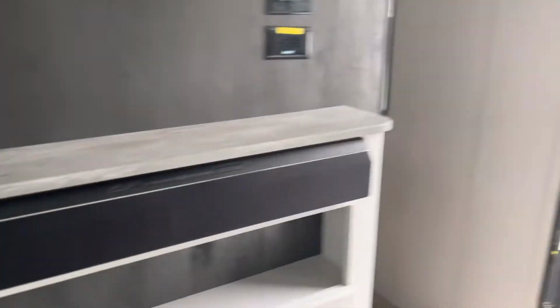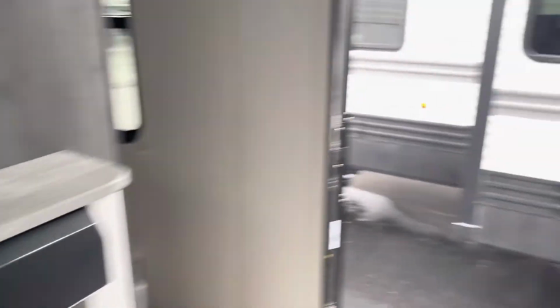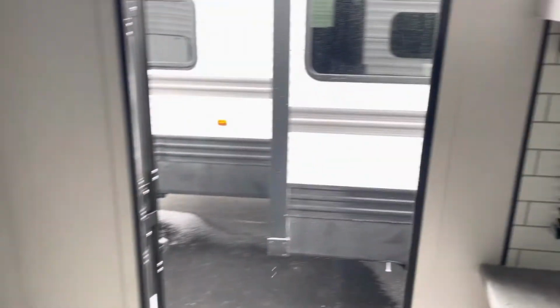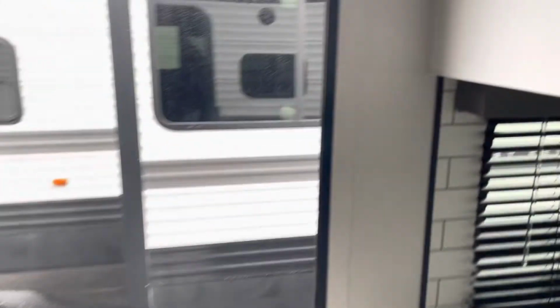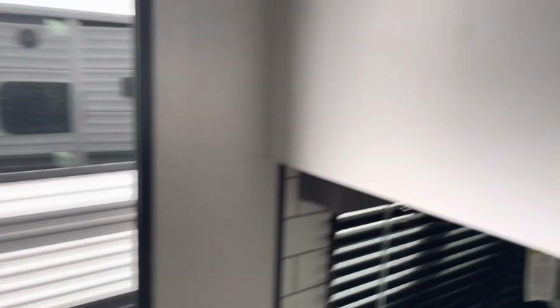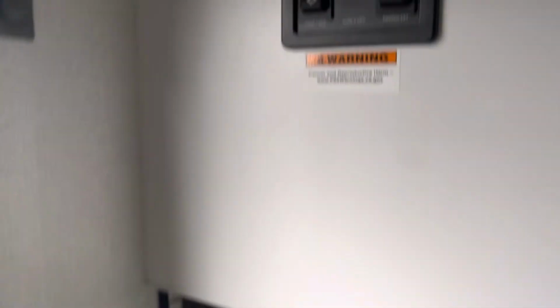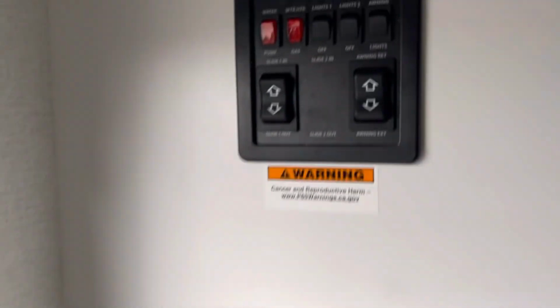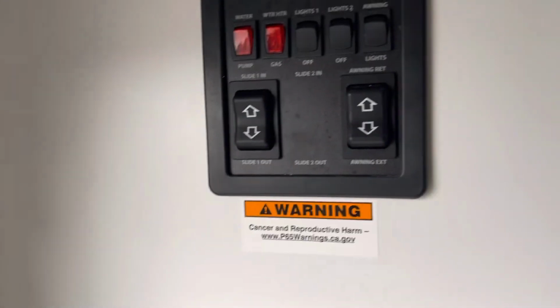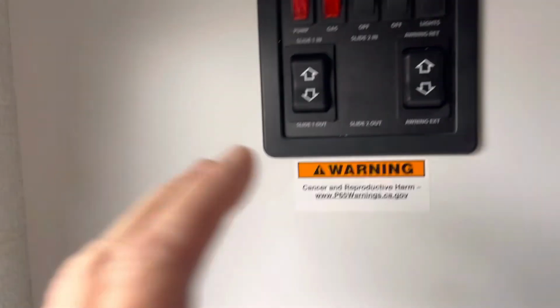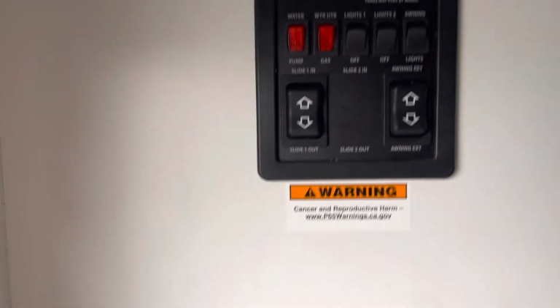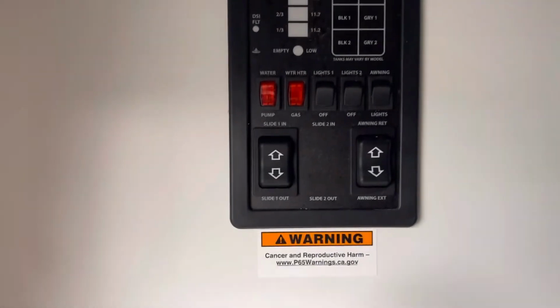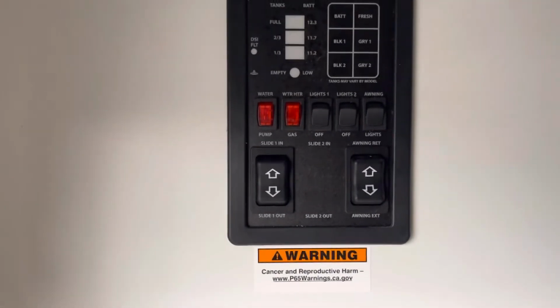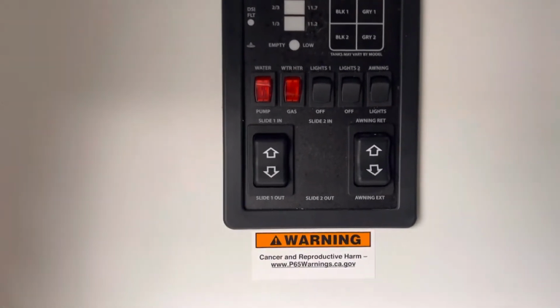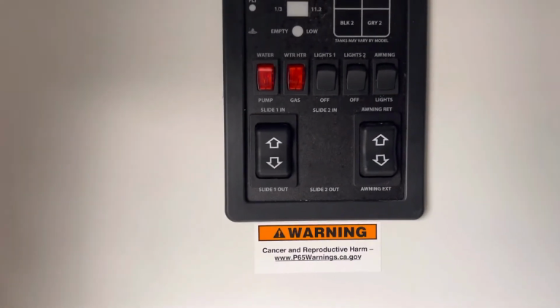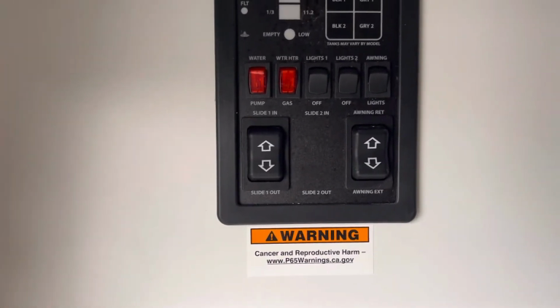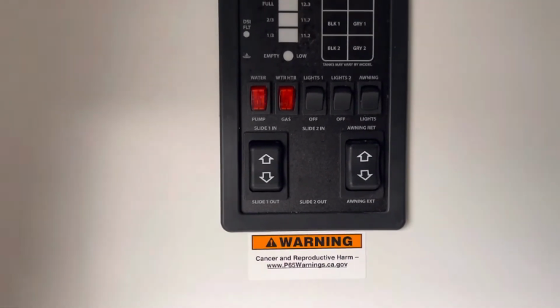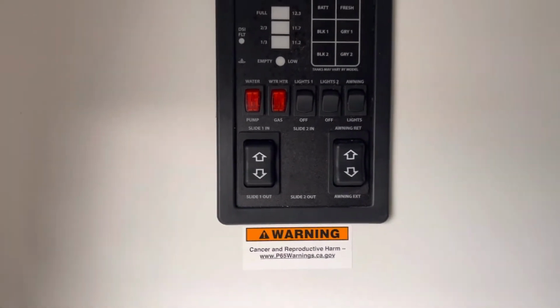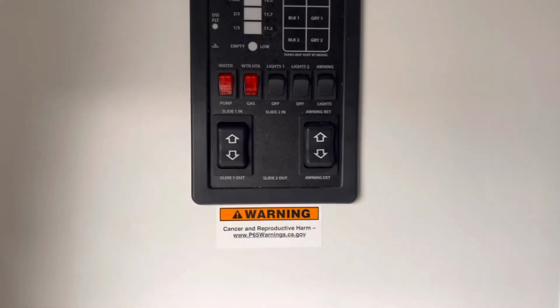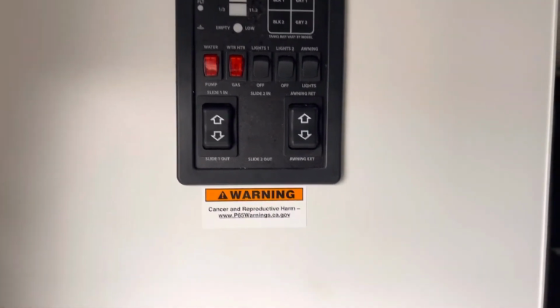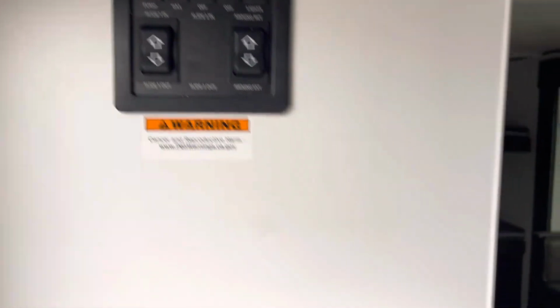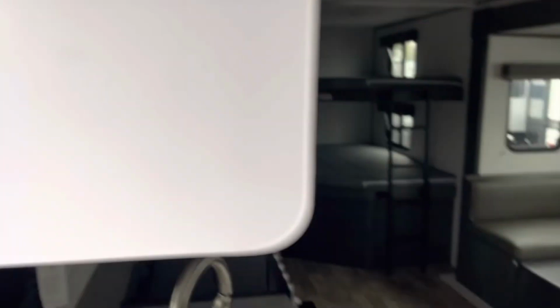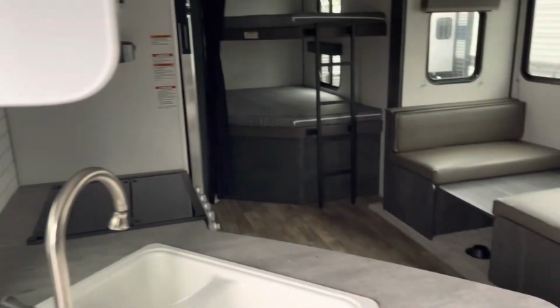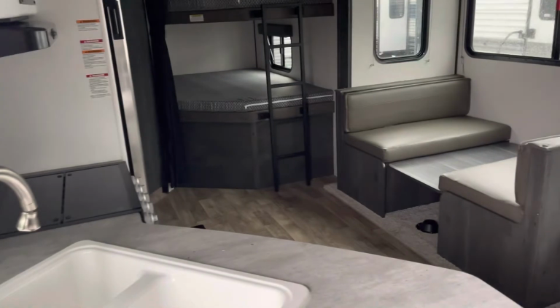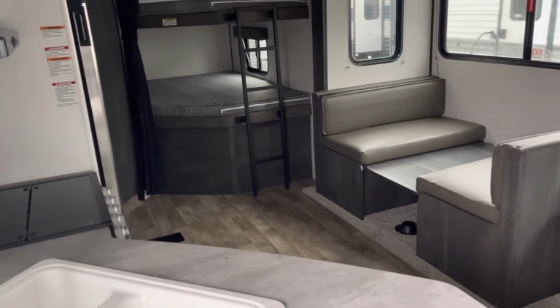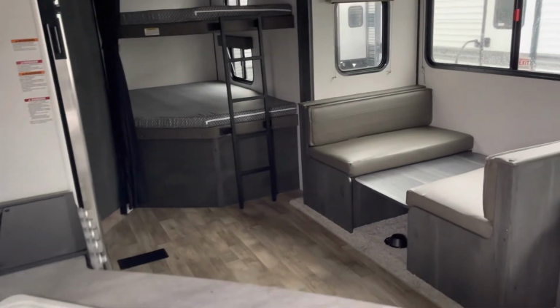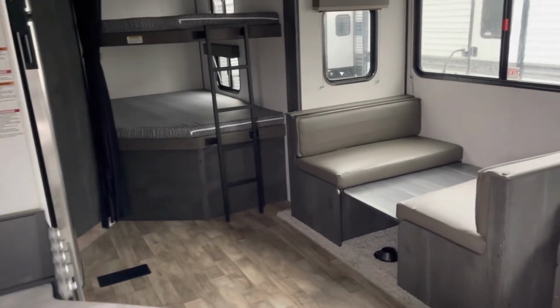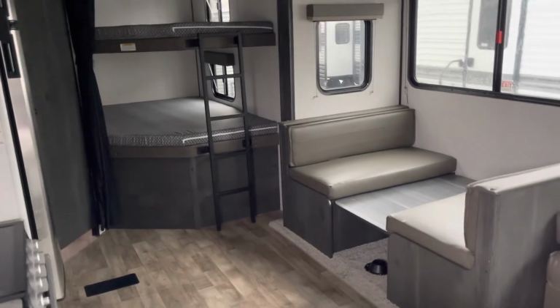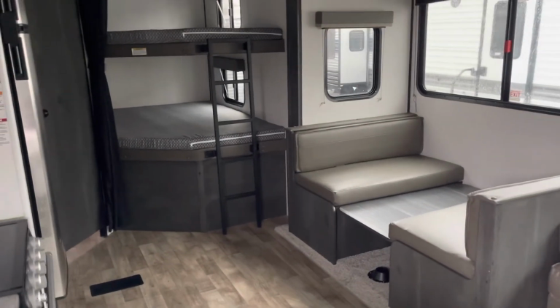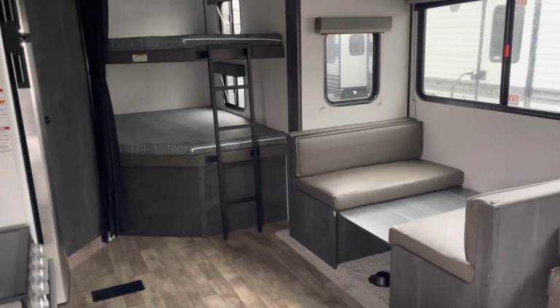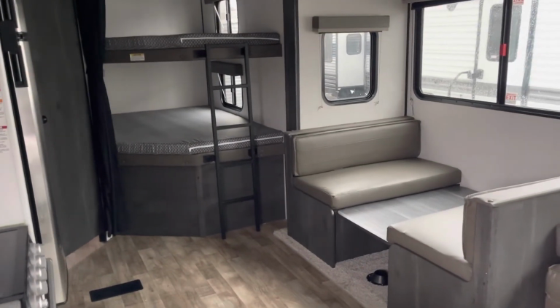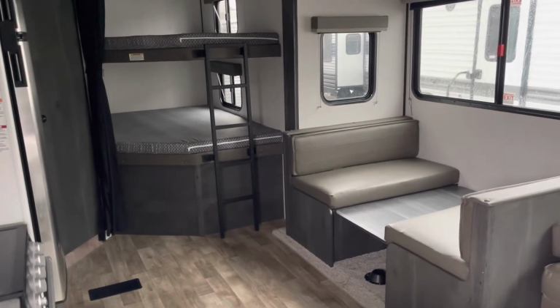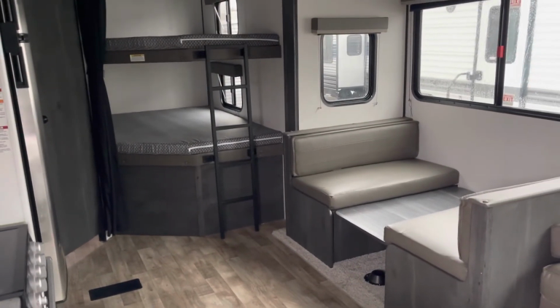And lastly, the controls — your slide, your awning, your lights, your water heater, your pump — all of that right here as you walk in. Thanks a lot, guys. Call Mike at 231-215-2750.